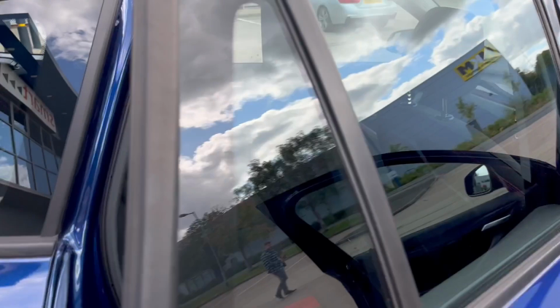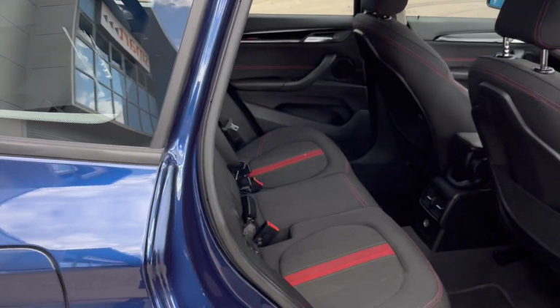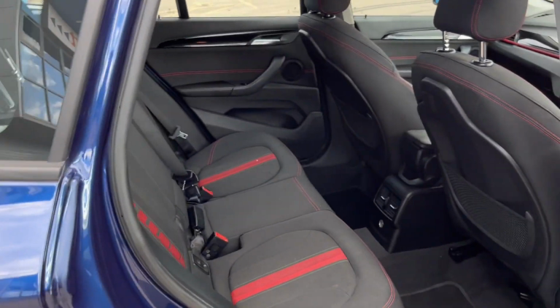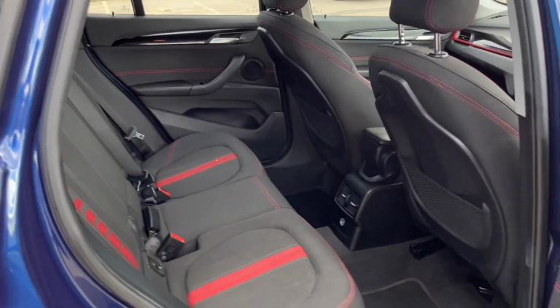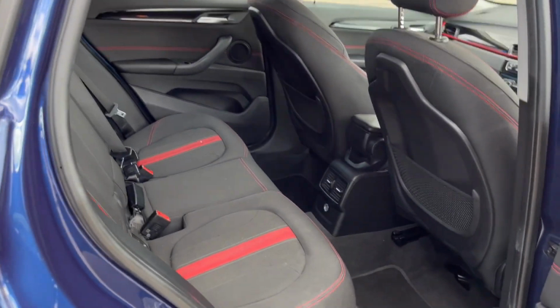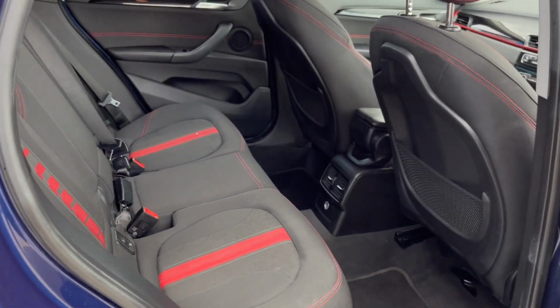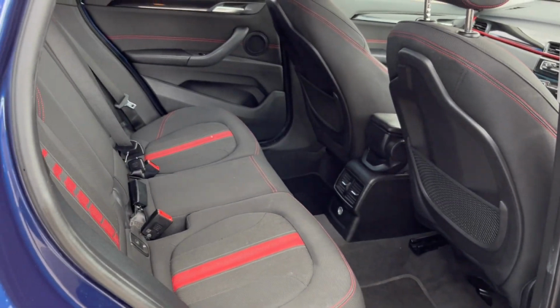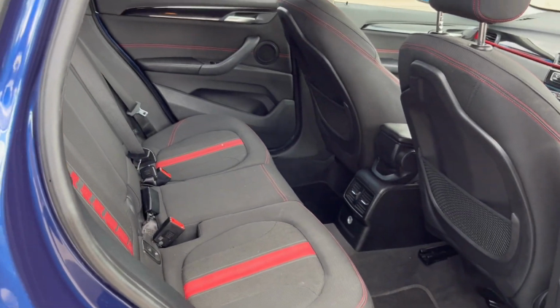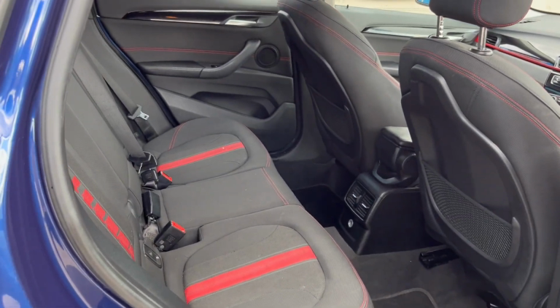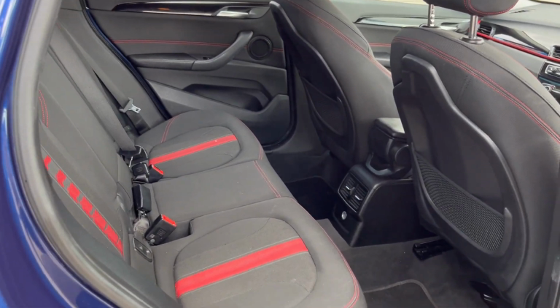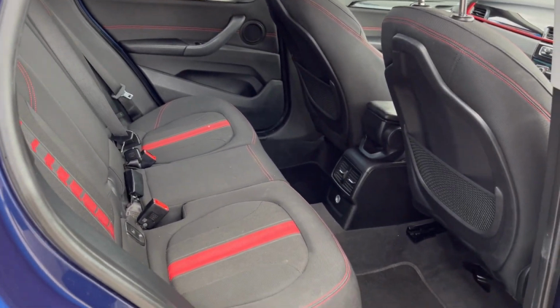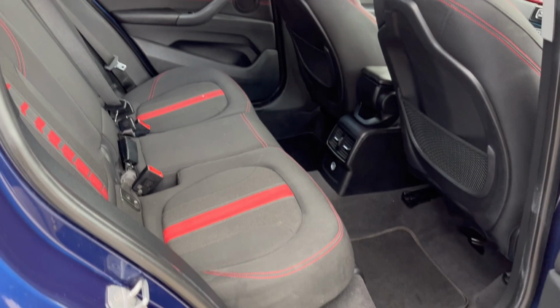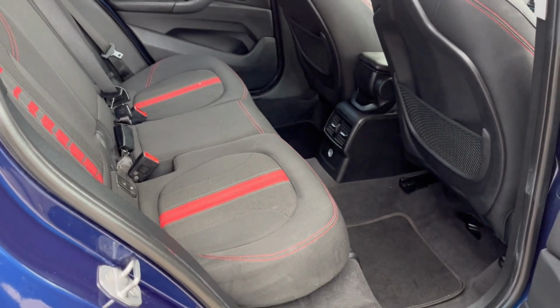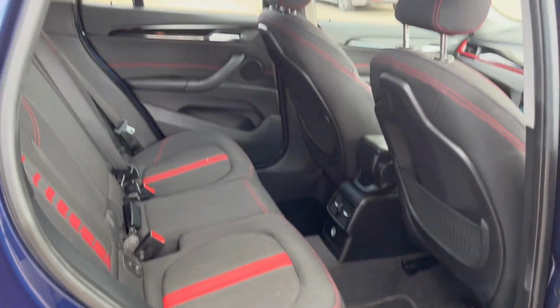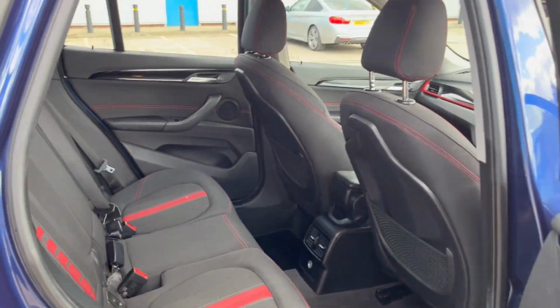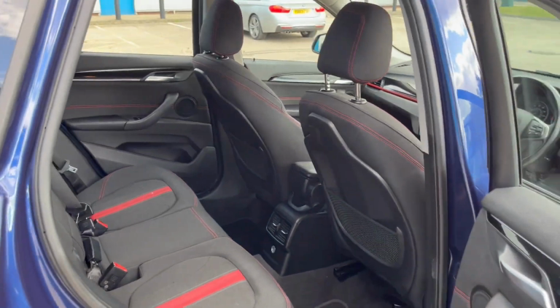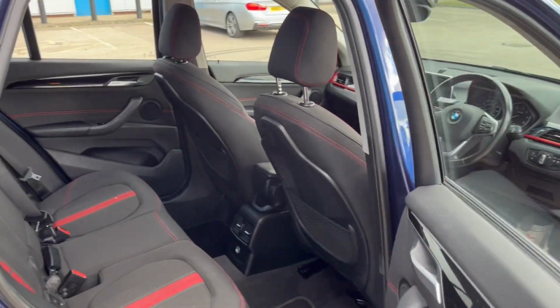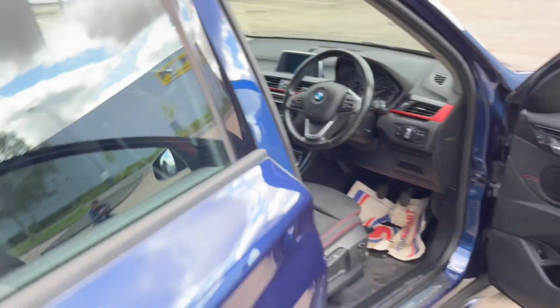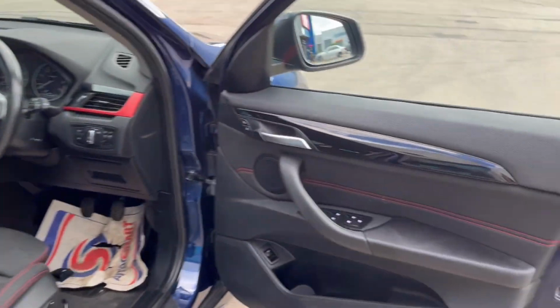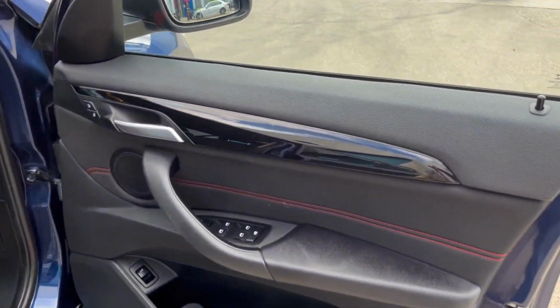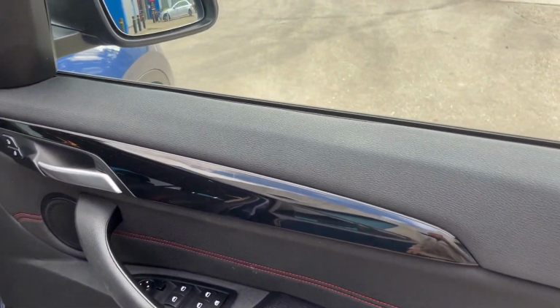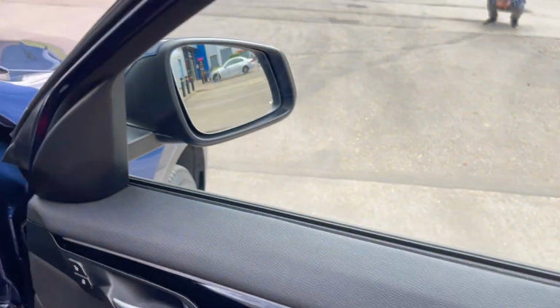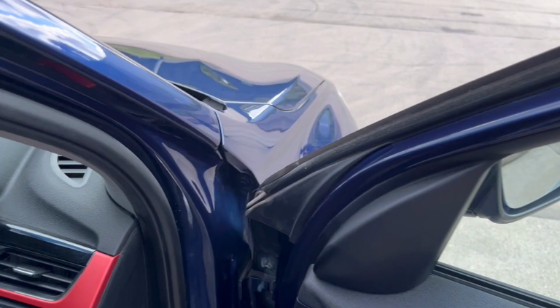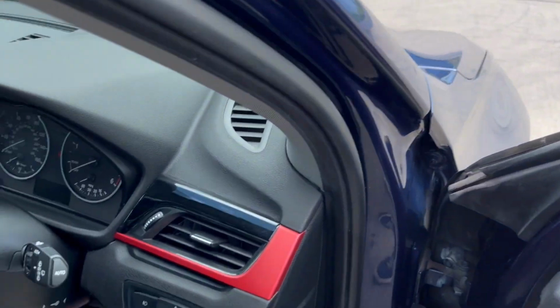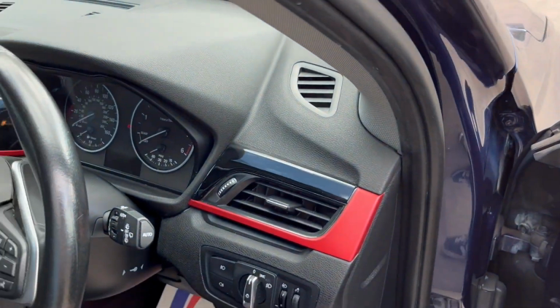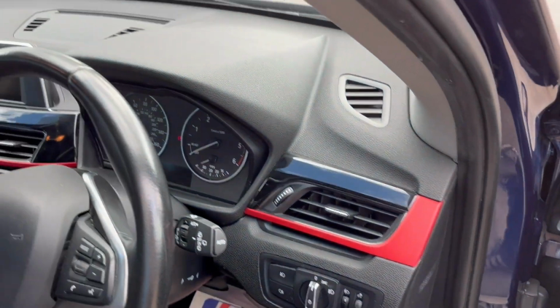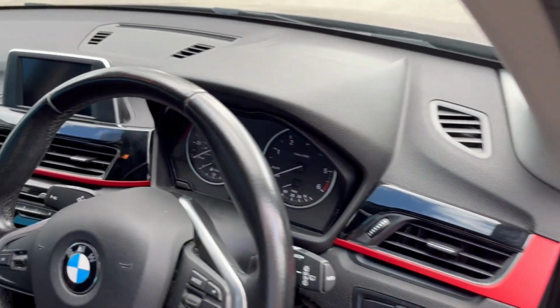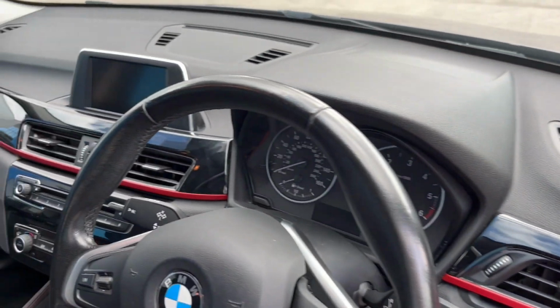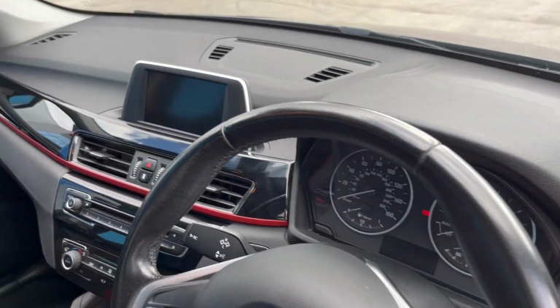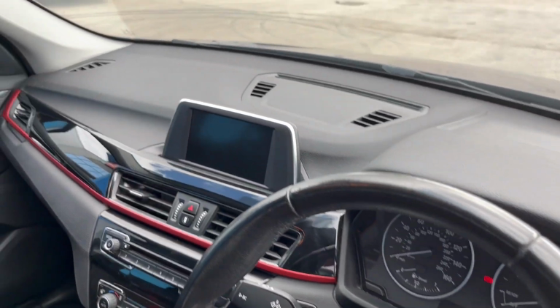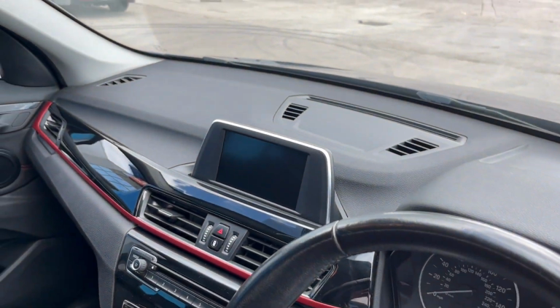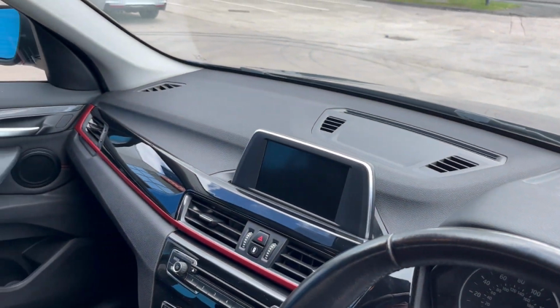It's got the lovely interior with the red stitch piping, electric windows, electric mirrors, and the red around the dashboard to complement the seats.